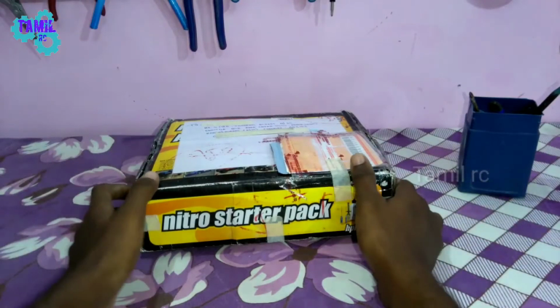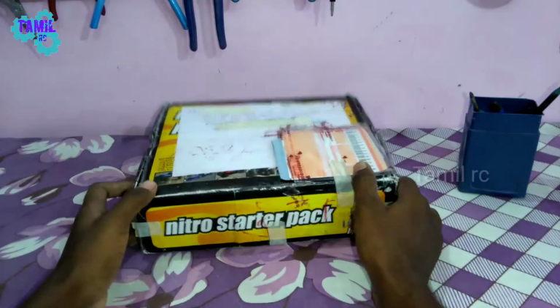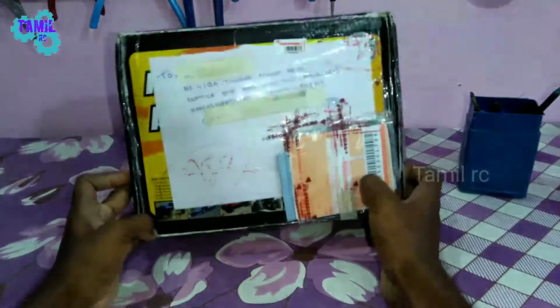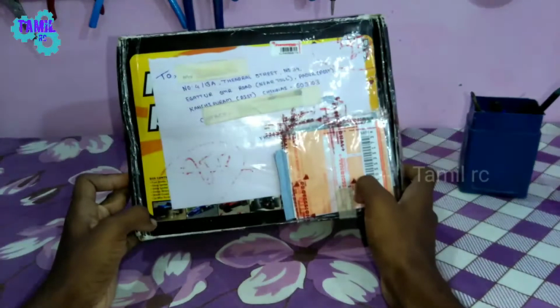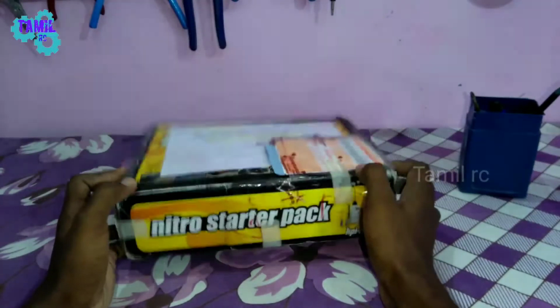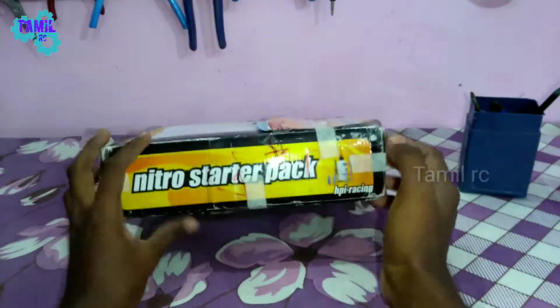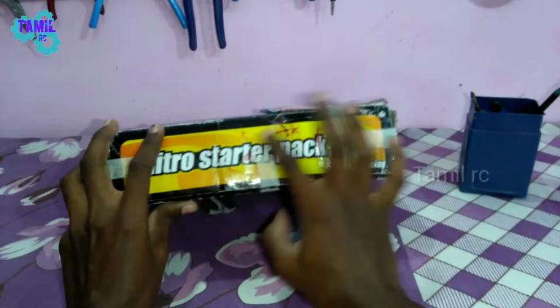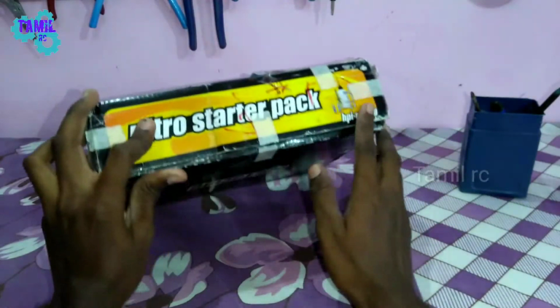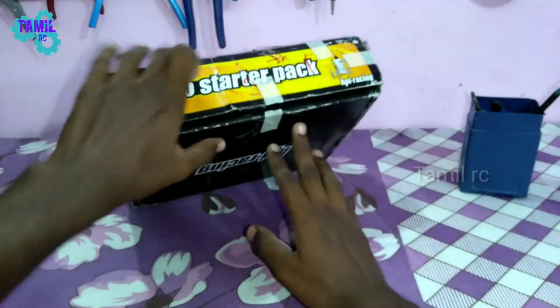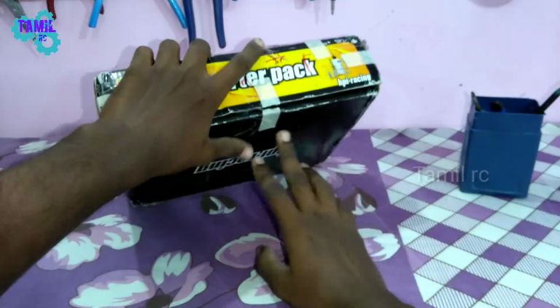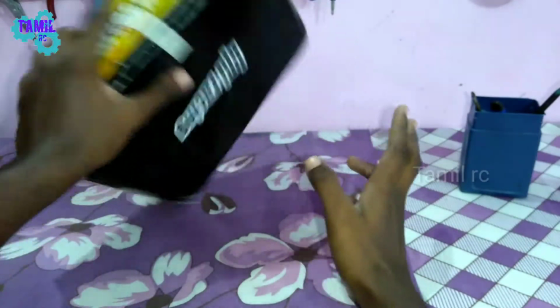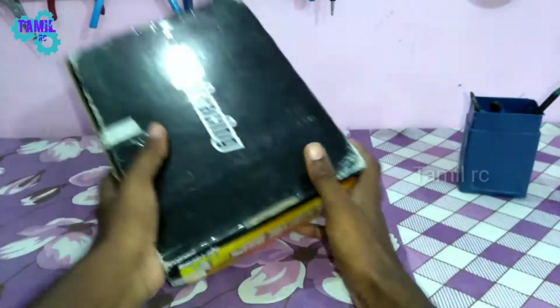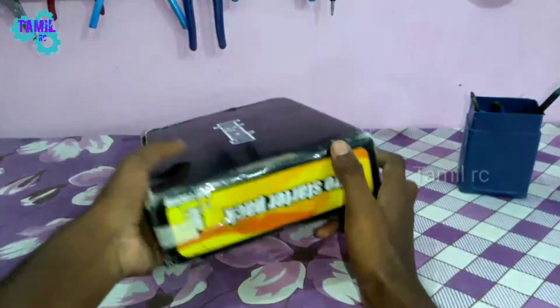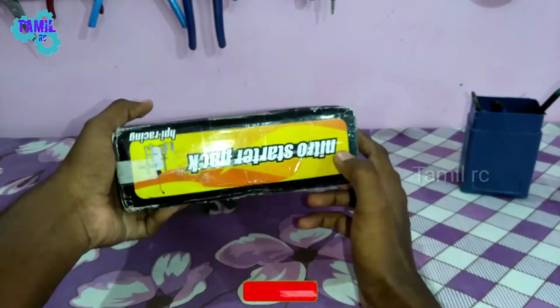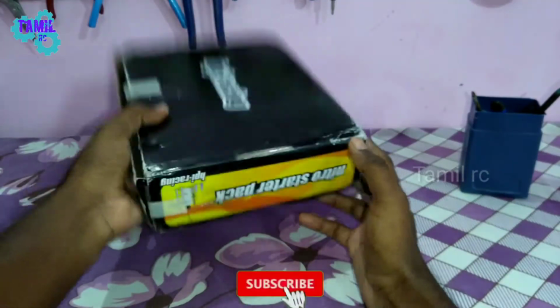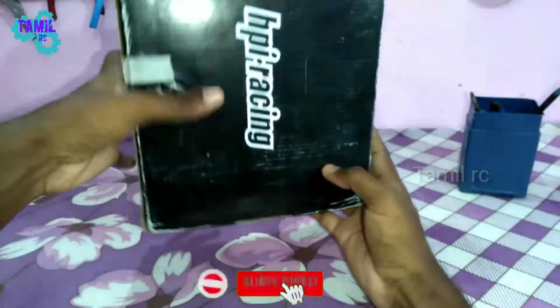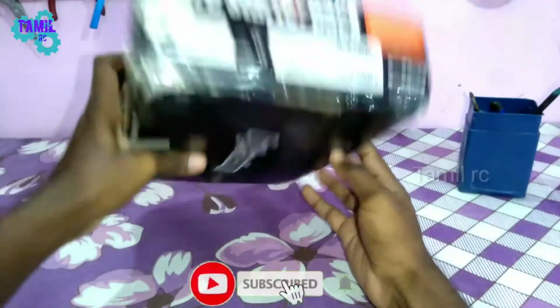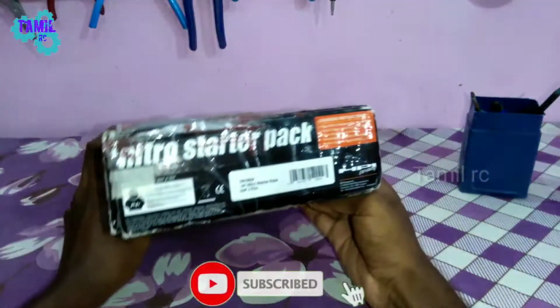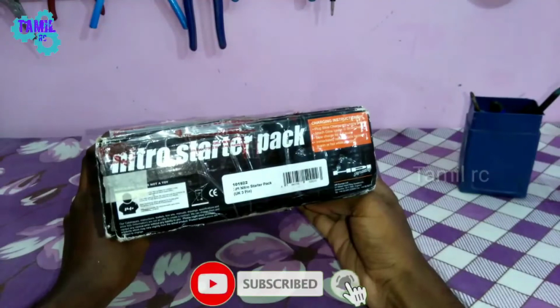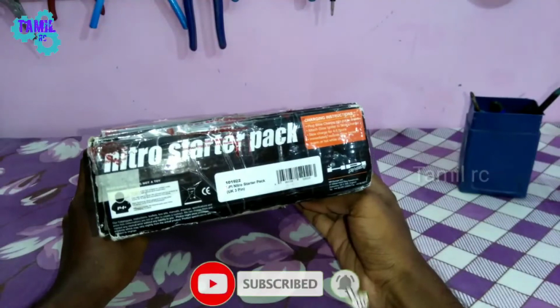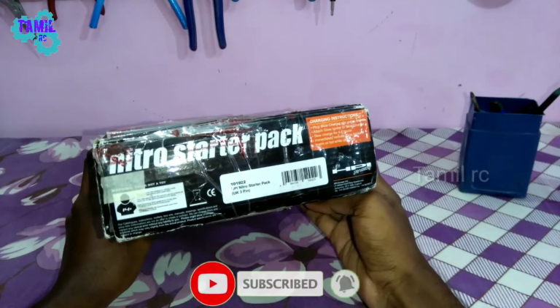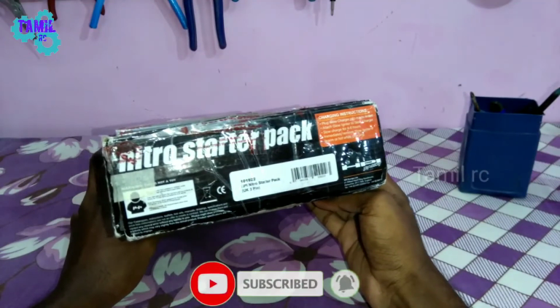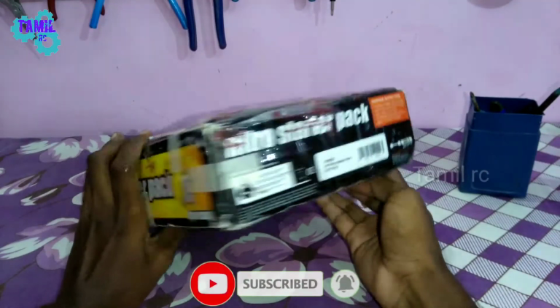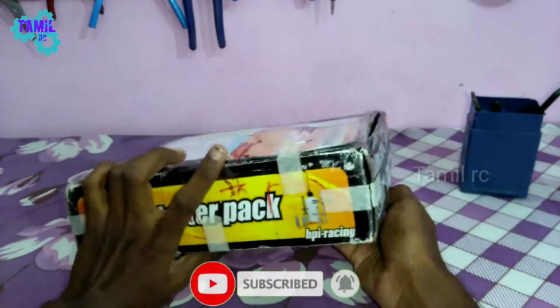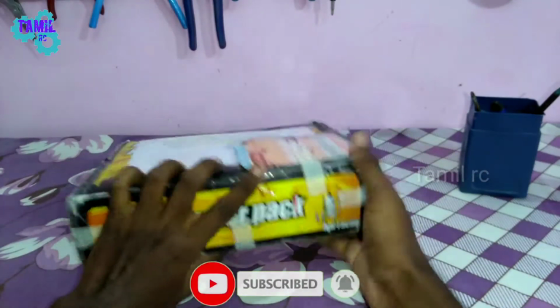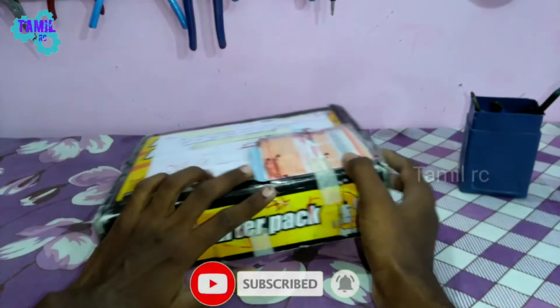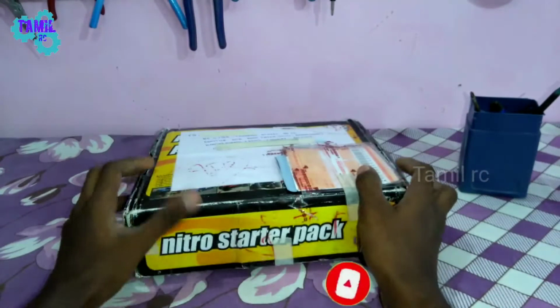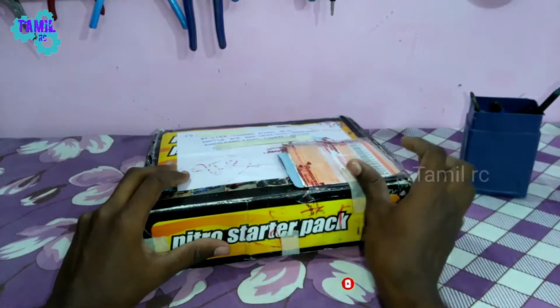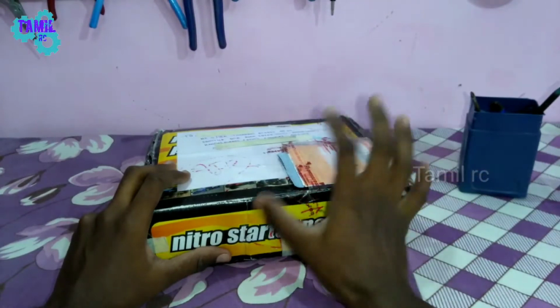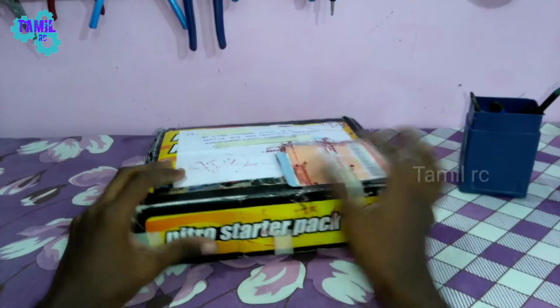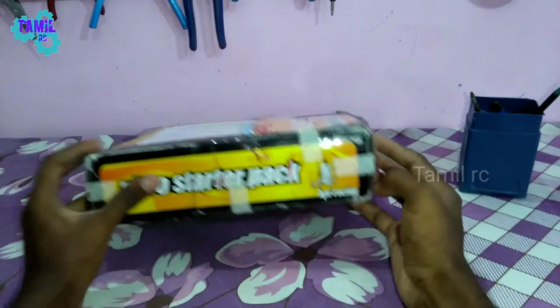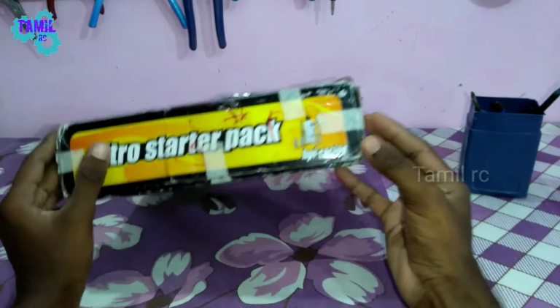I will try to control it. You can choose another box. It is a Nitro Starter Pack — Nitro Engine cars.